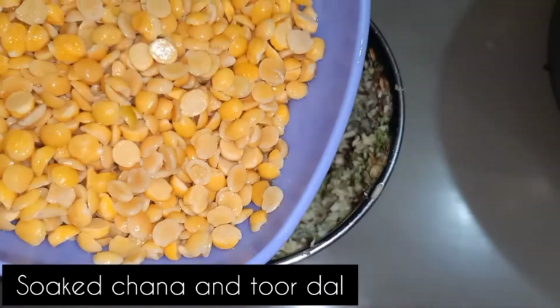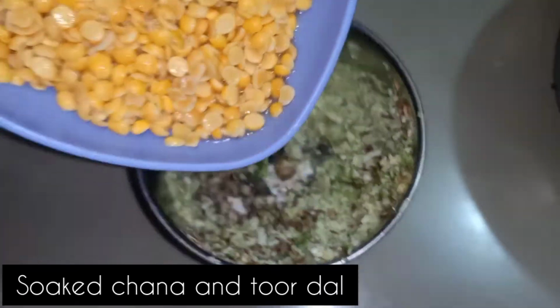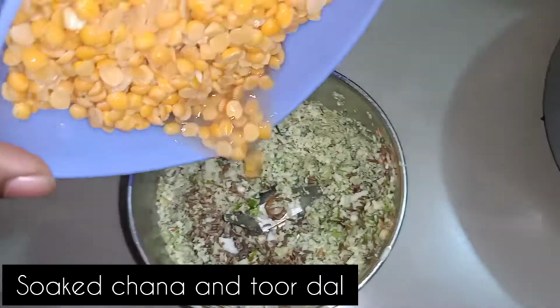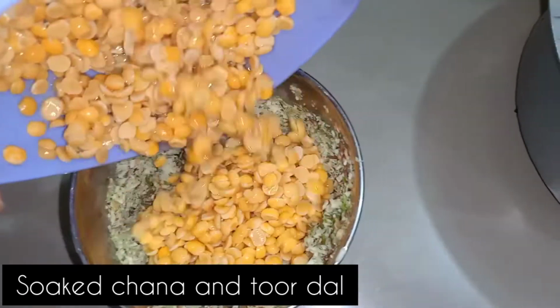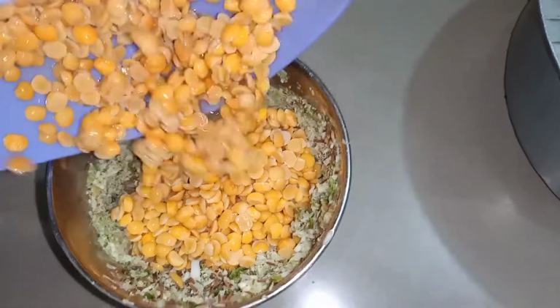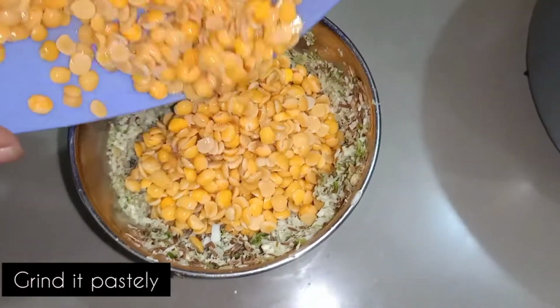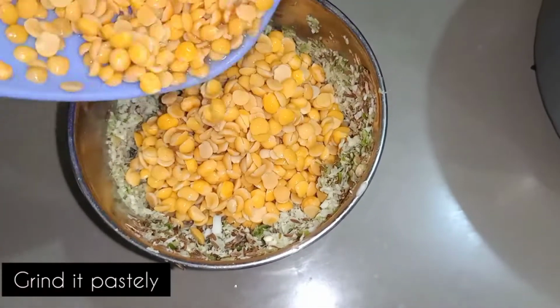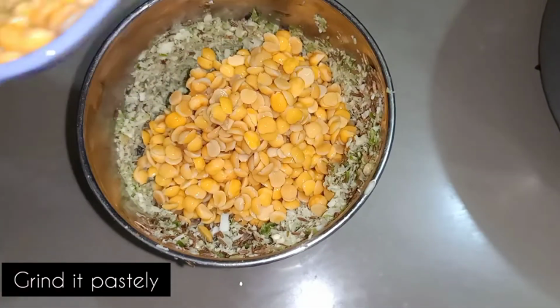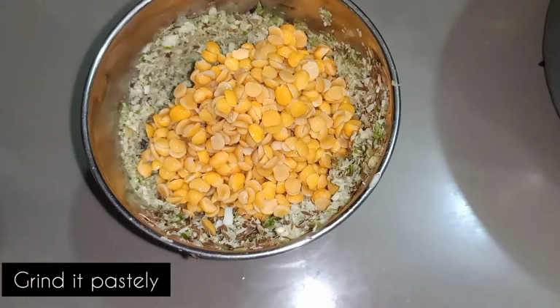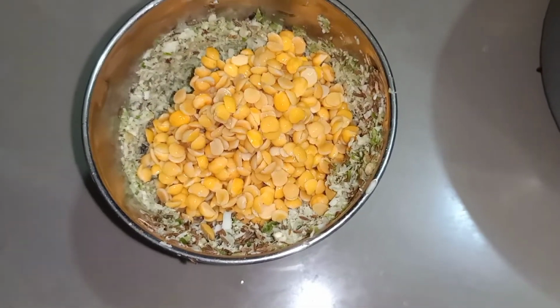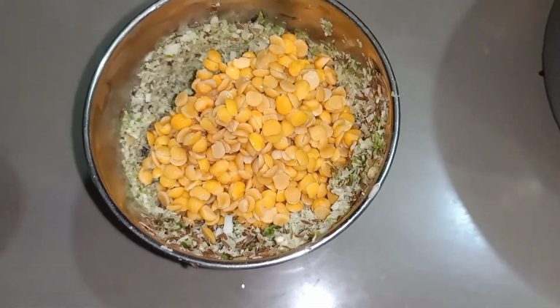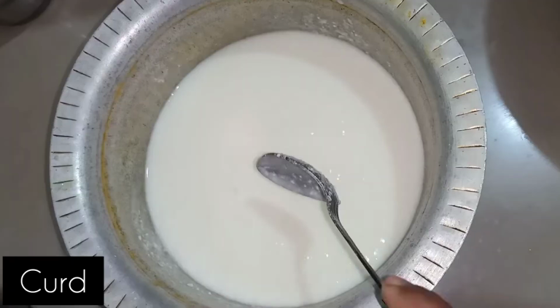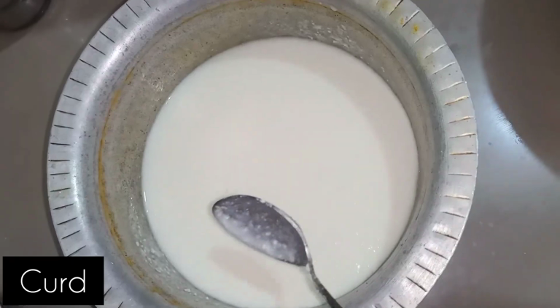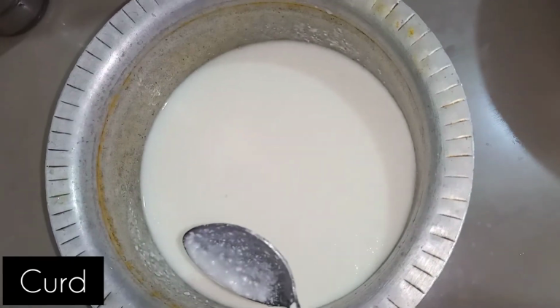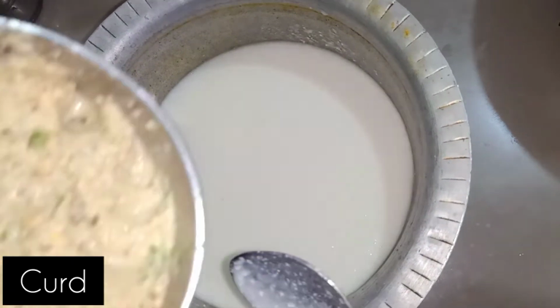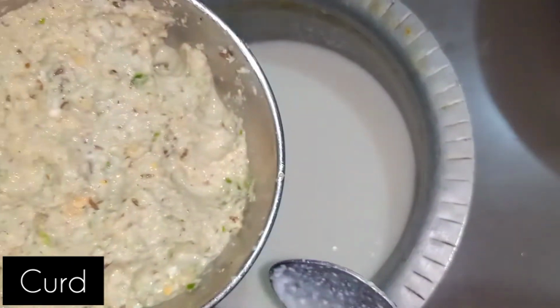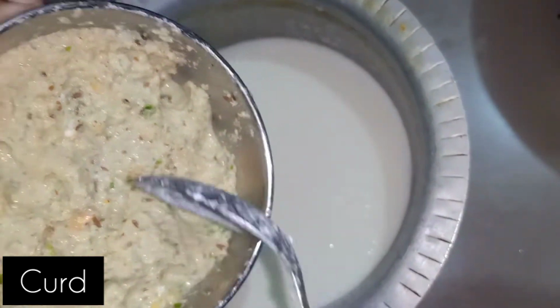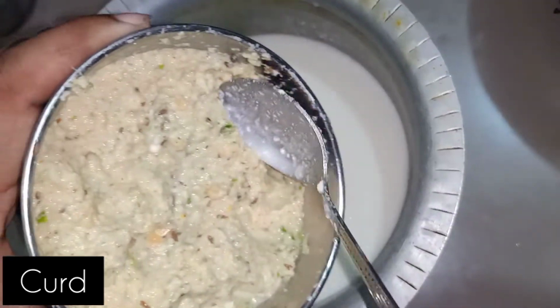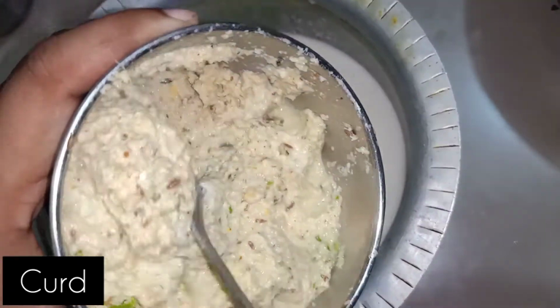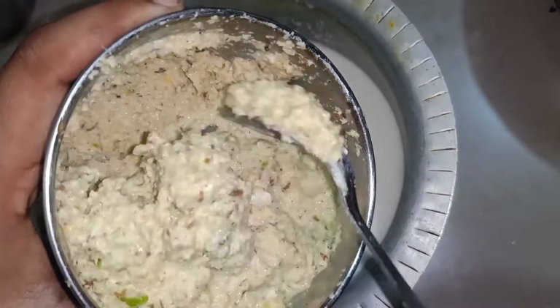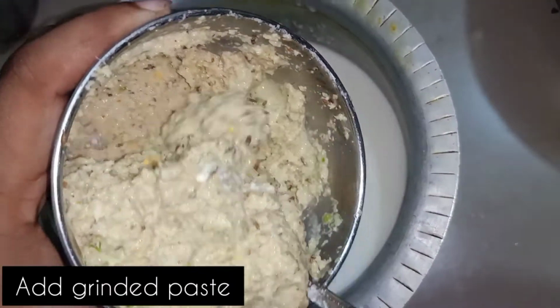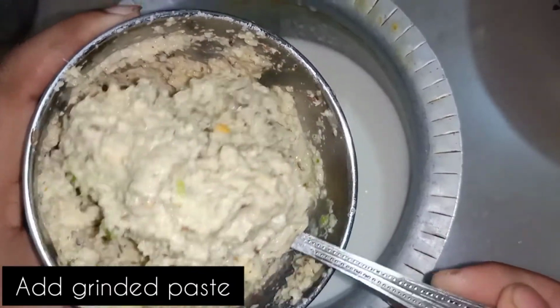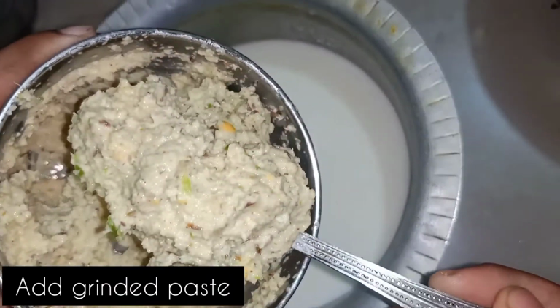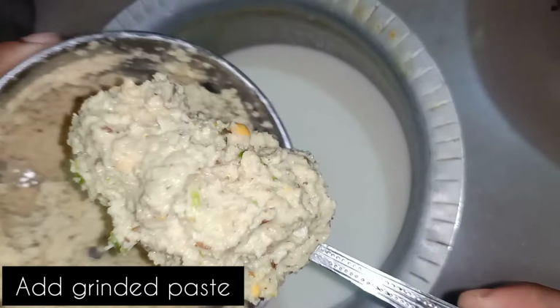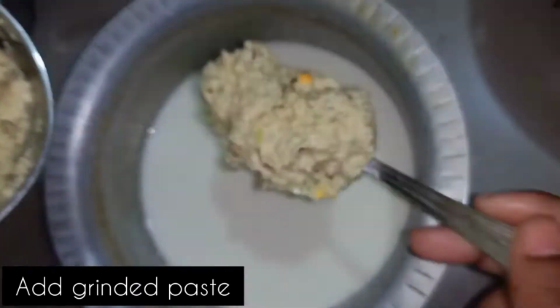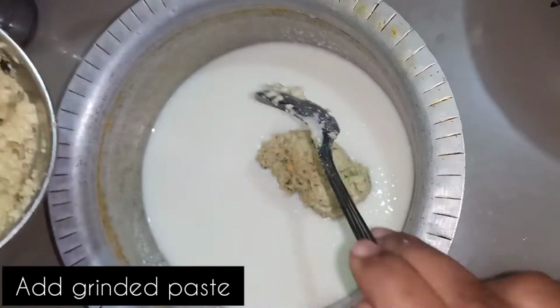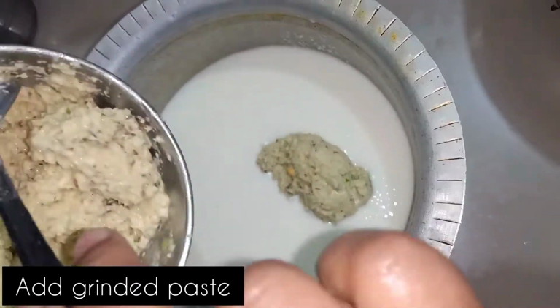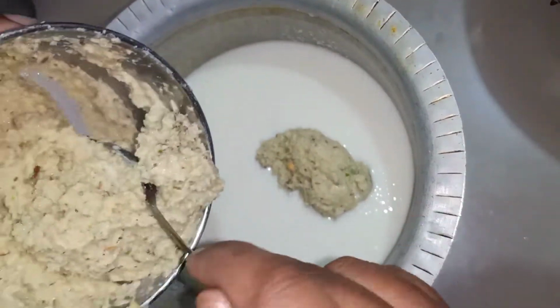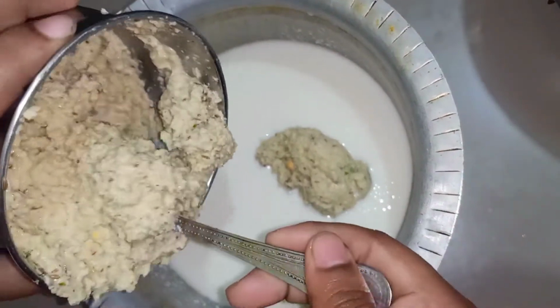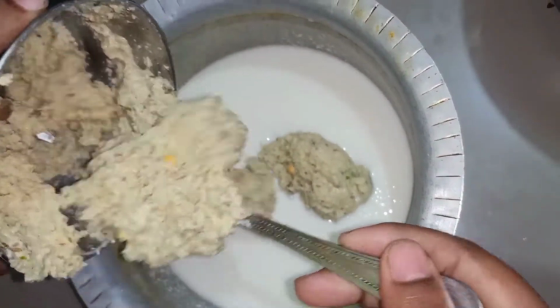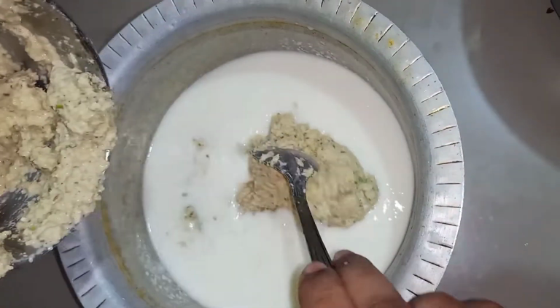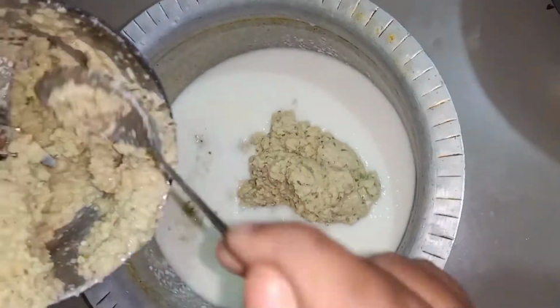First of all, put some together and put a puff to go to the side of the pan. Water on the side of the pan is now set. Don't mix in it.